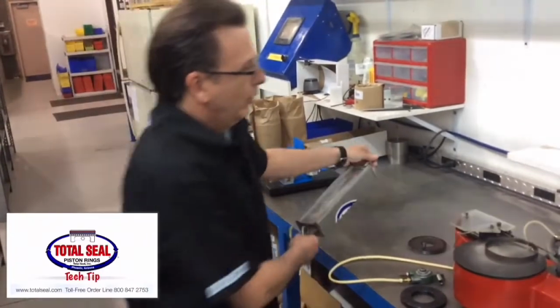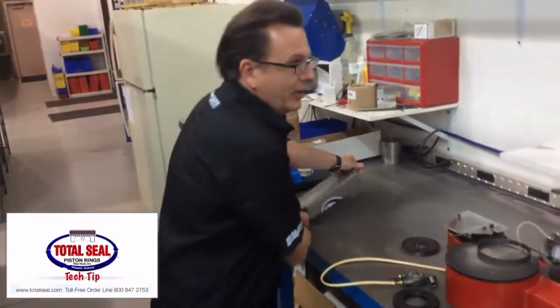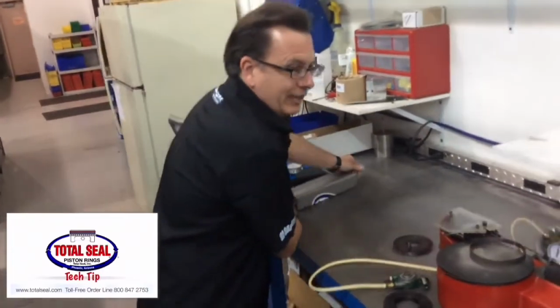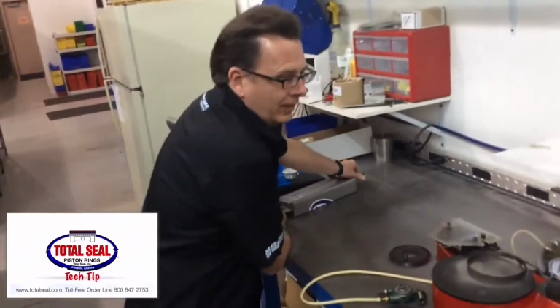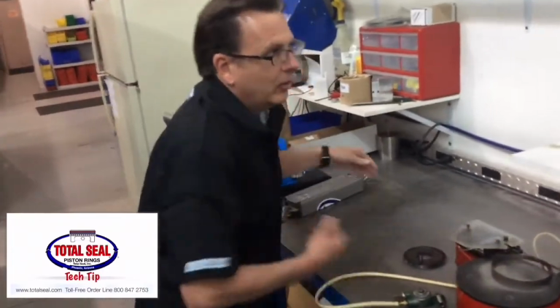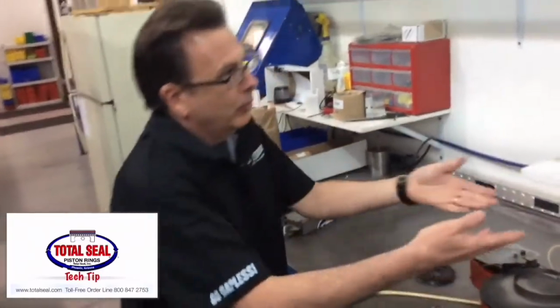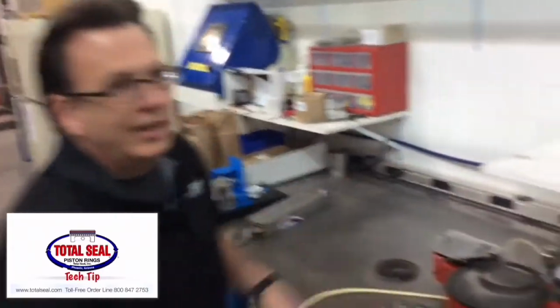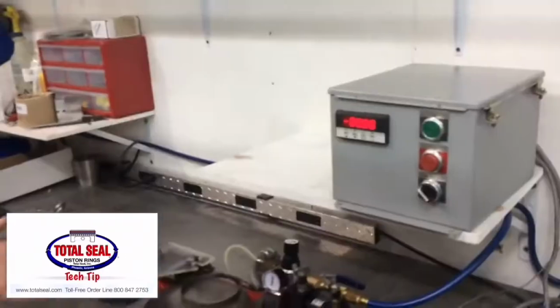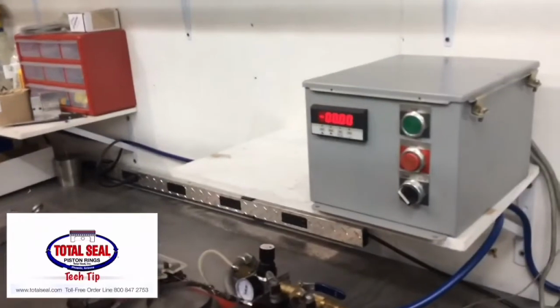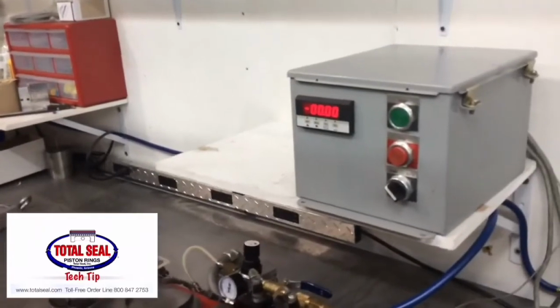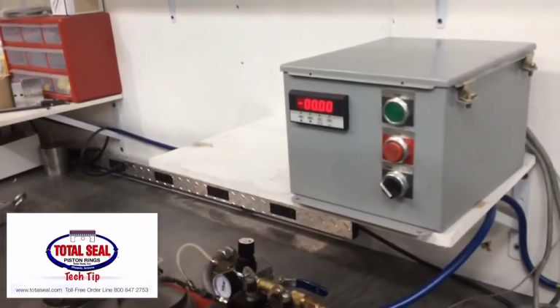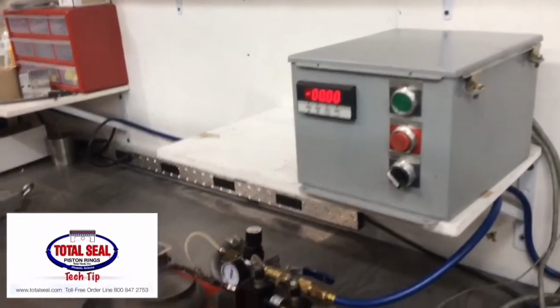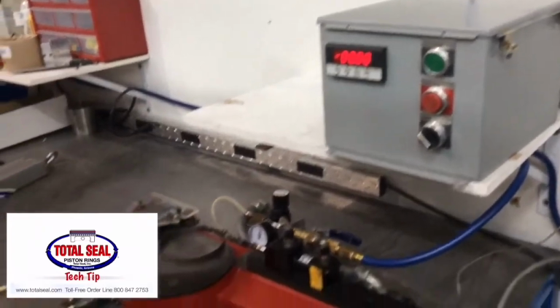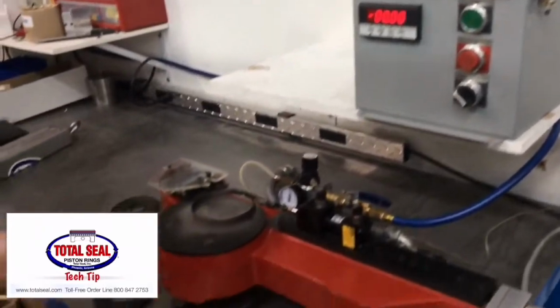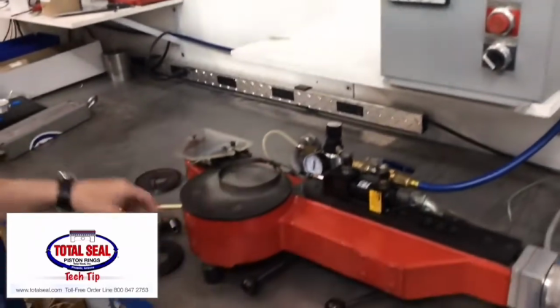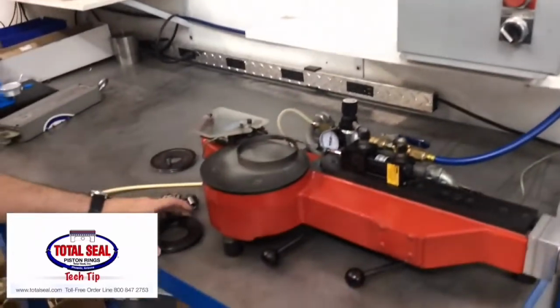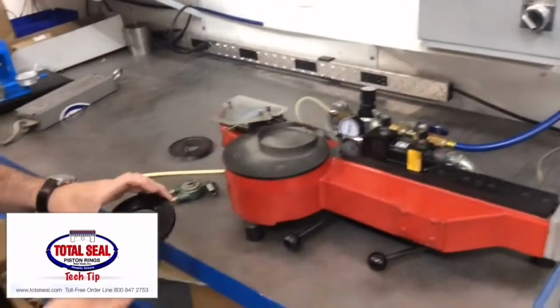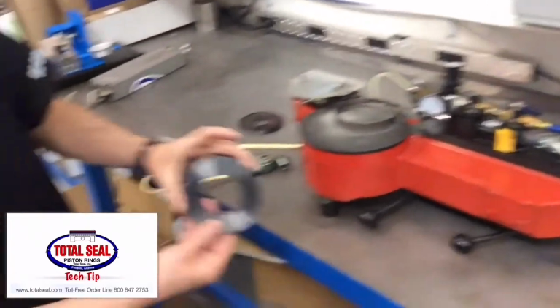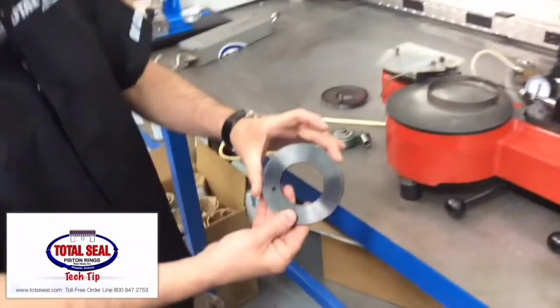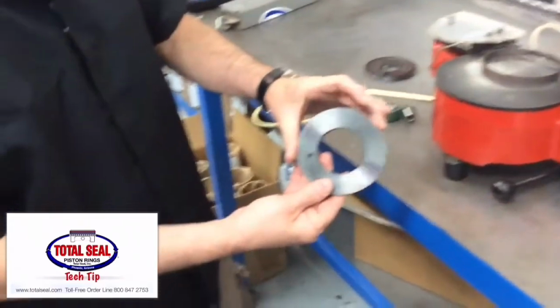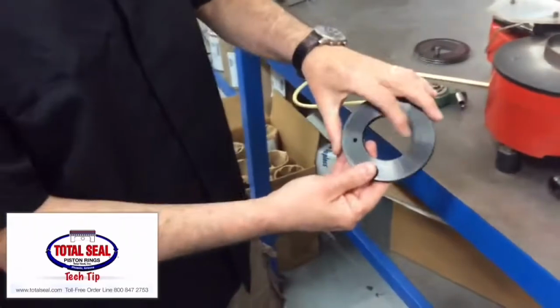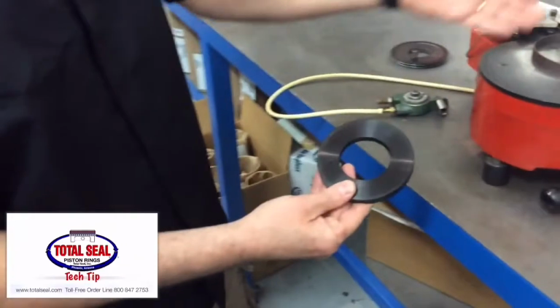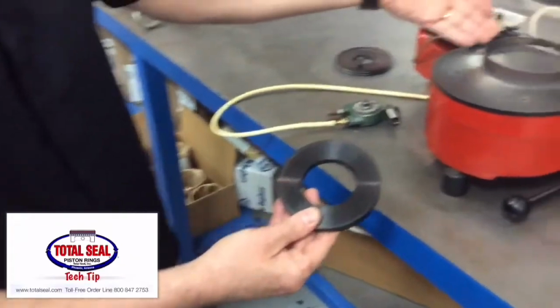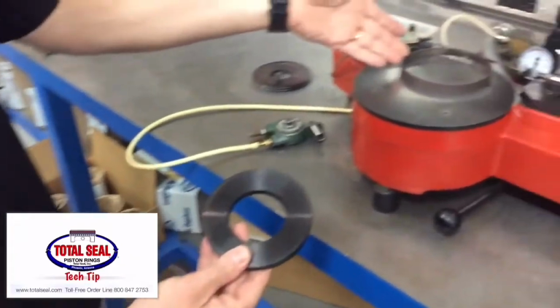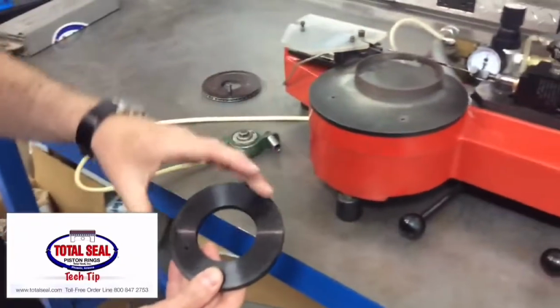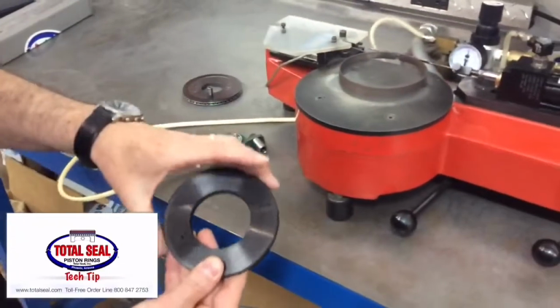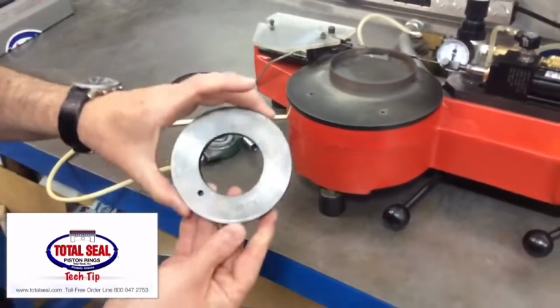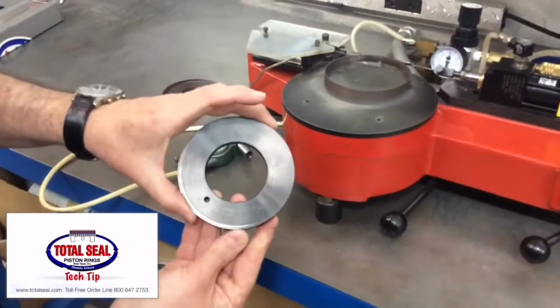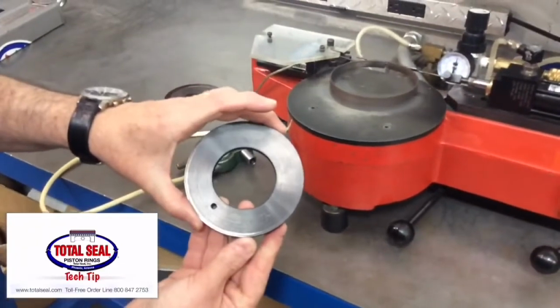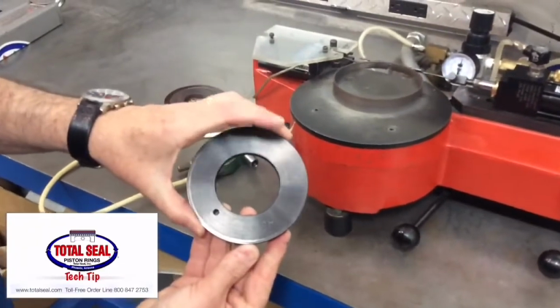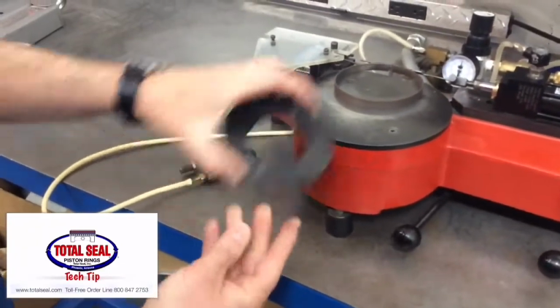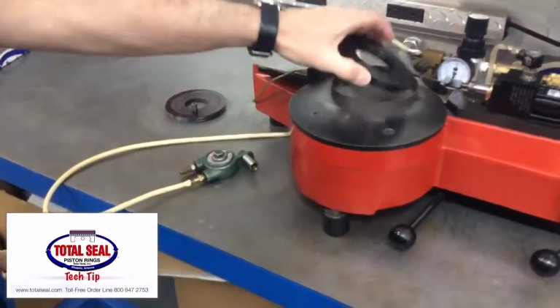When we're testing, we're checking the pounds to compress the part to a specified bore size. In this case, 4030. I've got a slip ring for 4030 and a master for 4030.